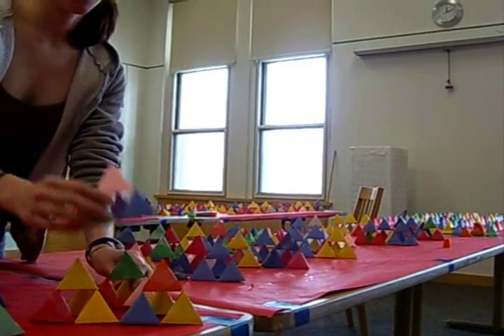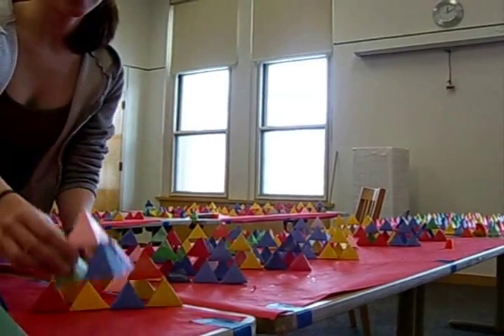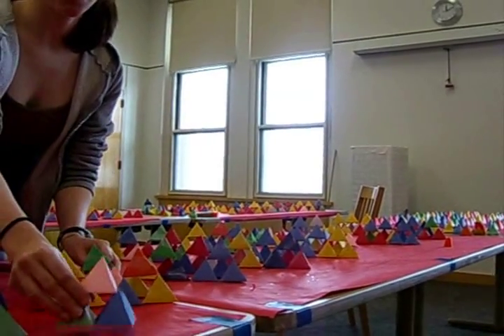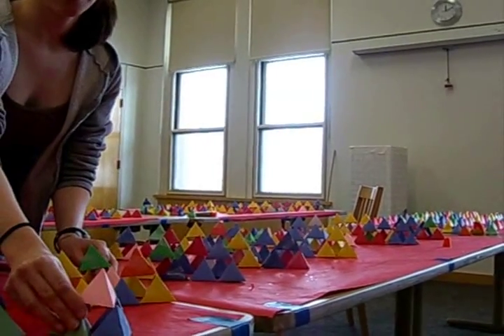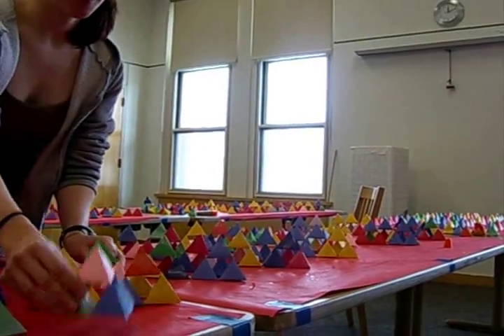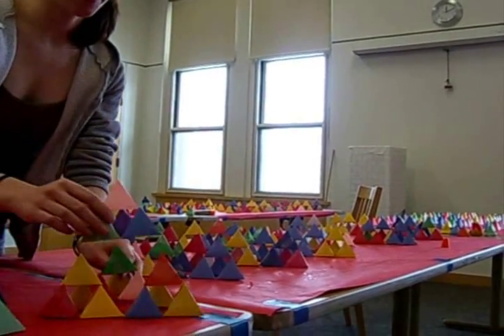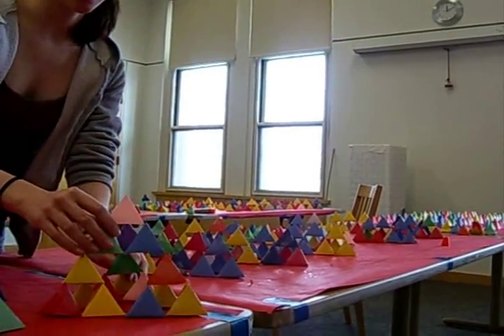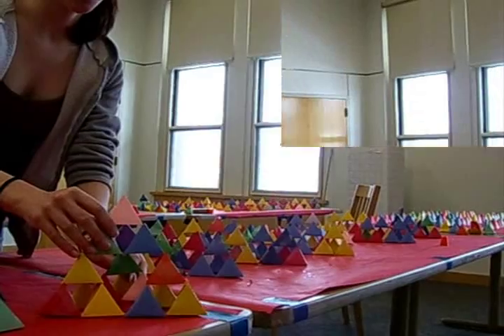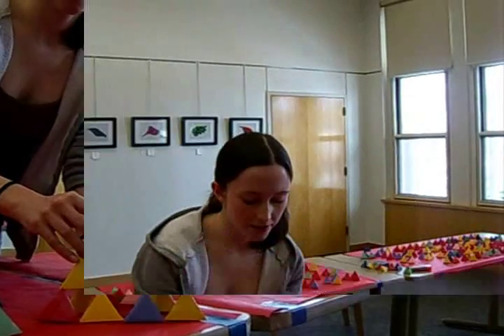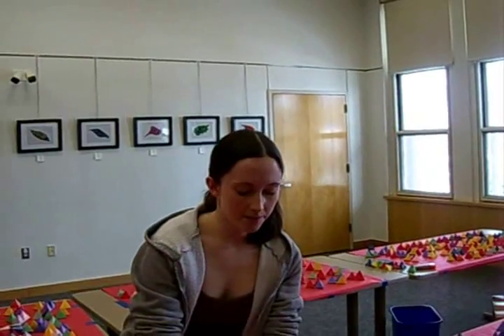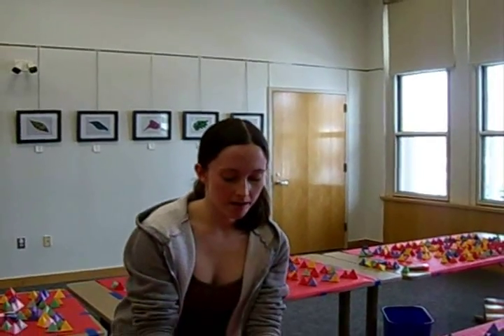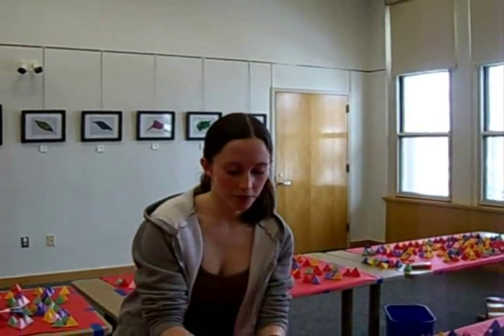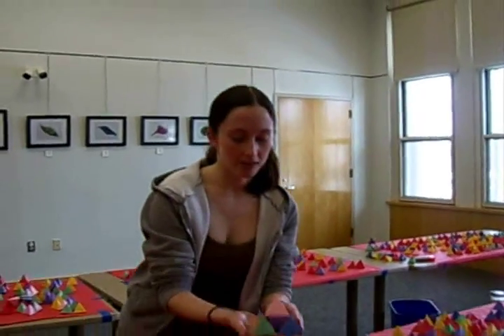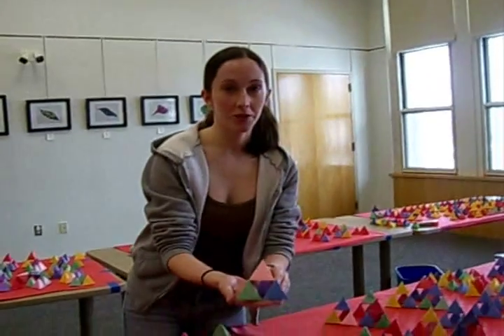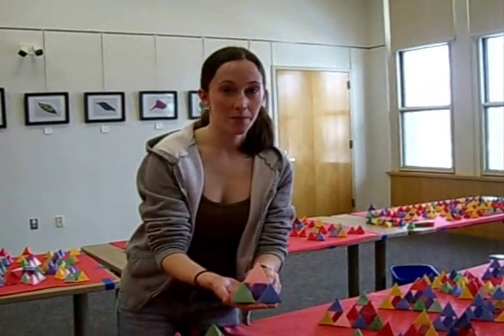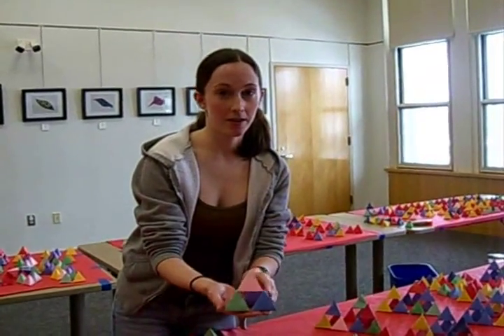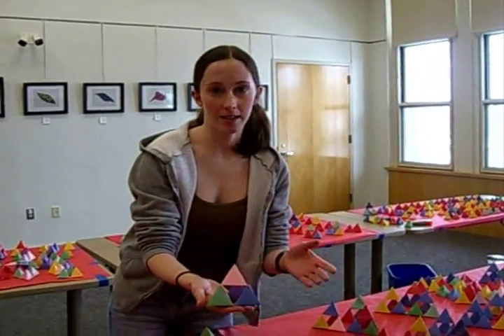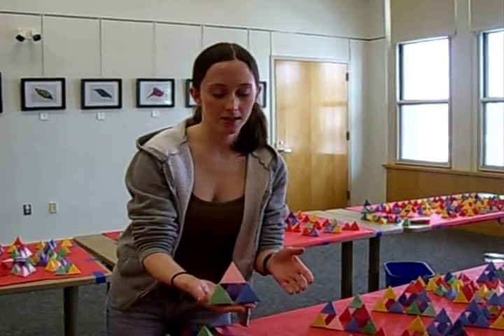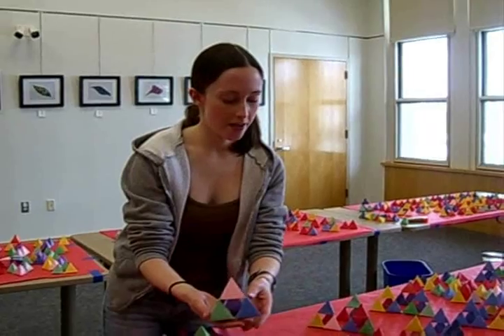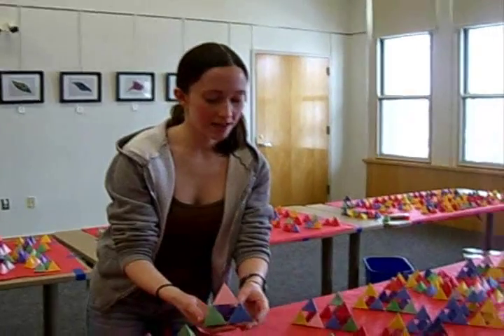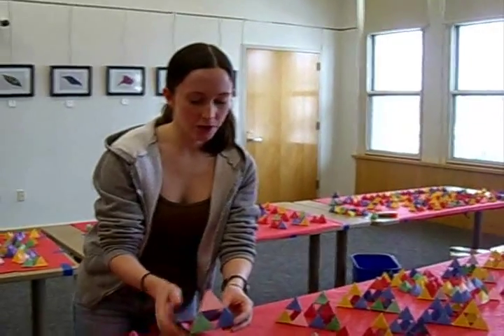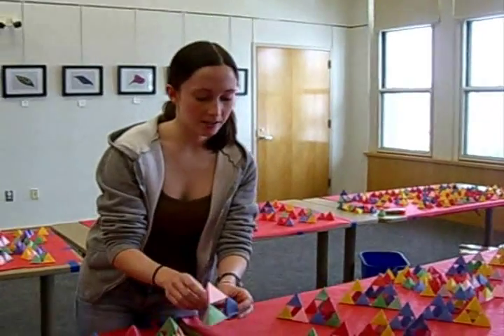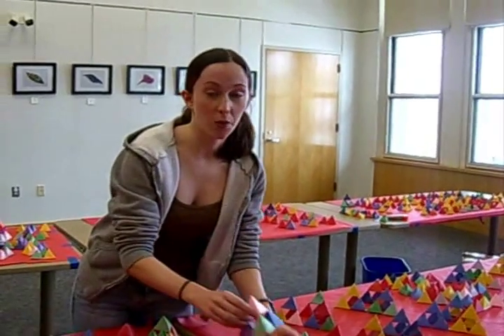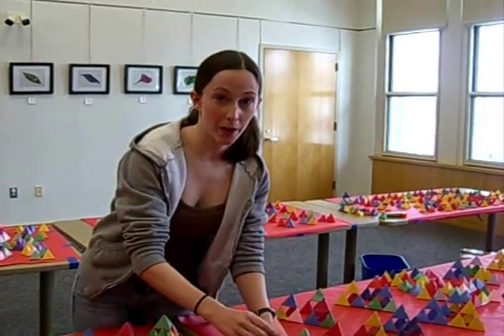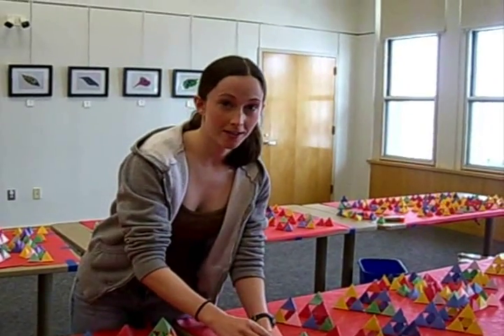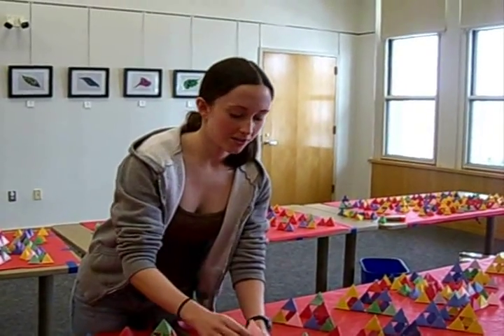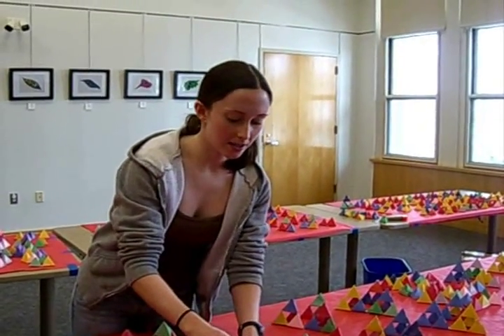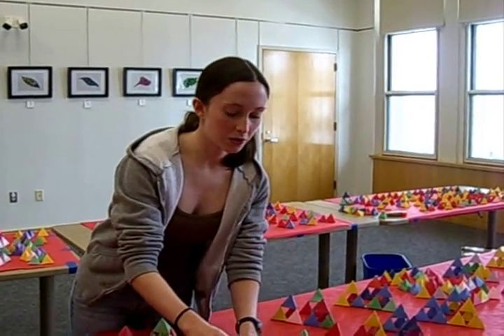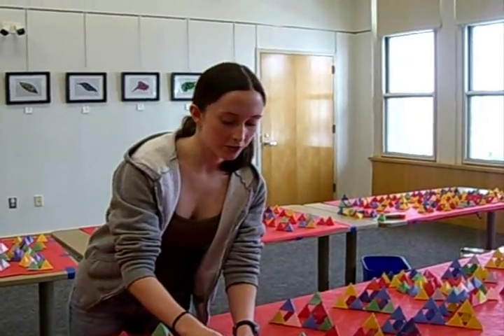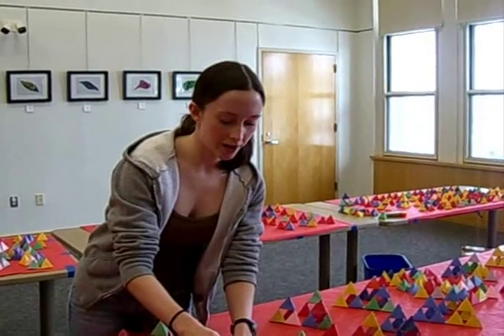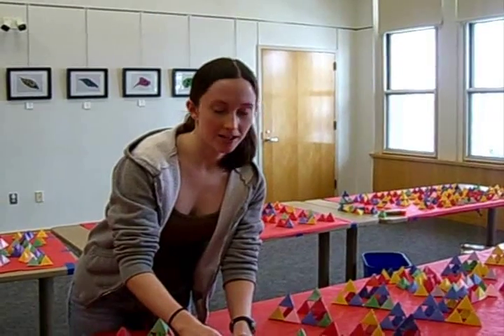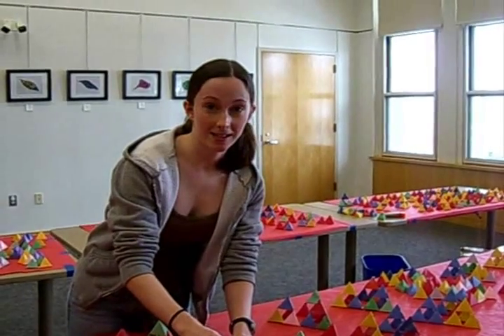So this is a stage 1 and this is a stage 2. Basically this has four triangles — this is 4 to the 1st power. It's all exponents. And then a stage 2 is 4 squared, so this contains 4 squared triangles — it has 16.